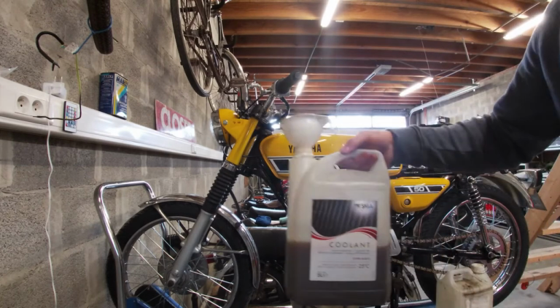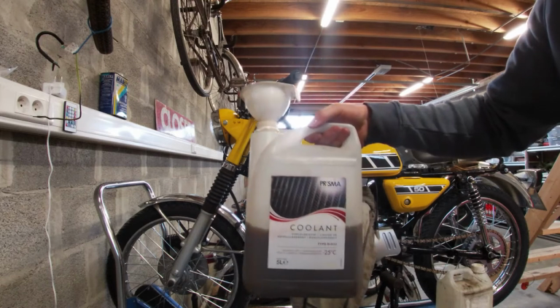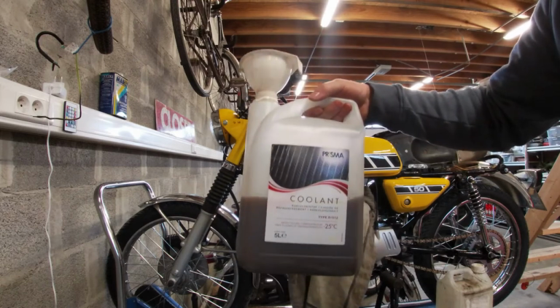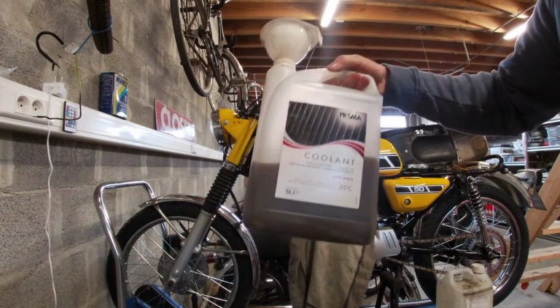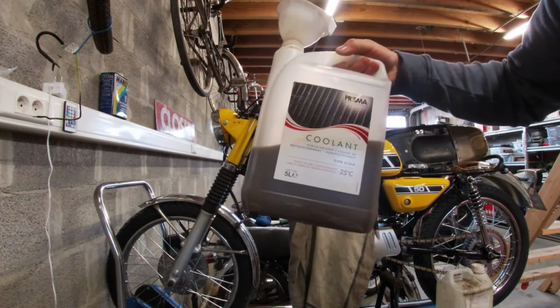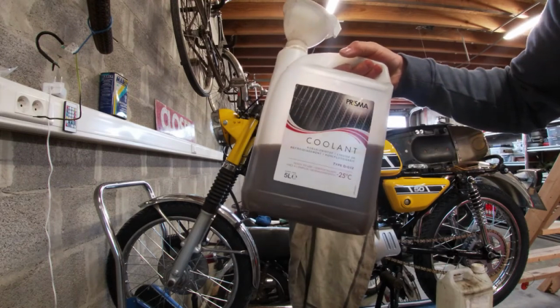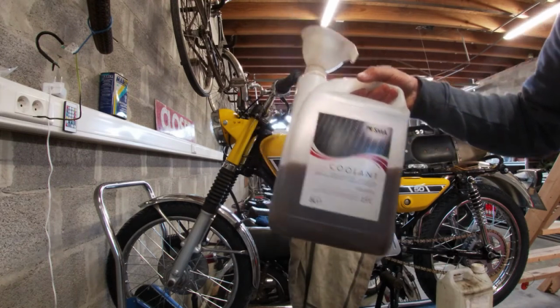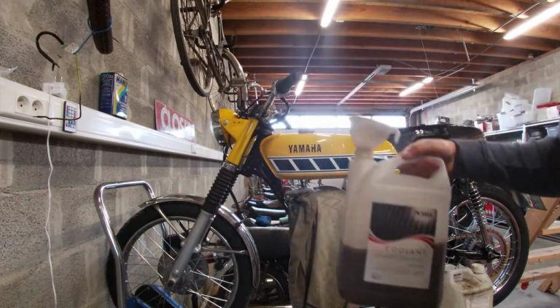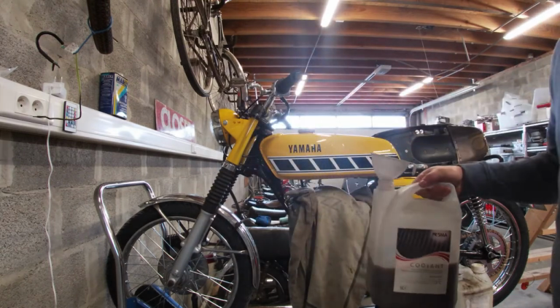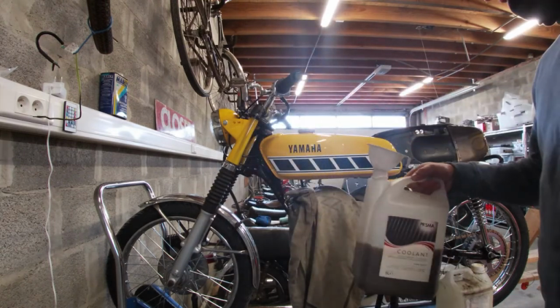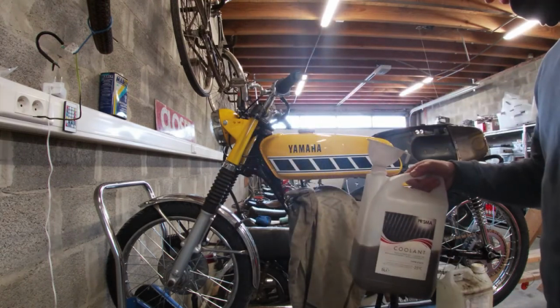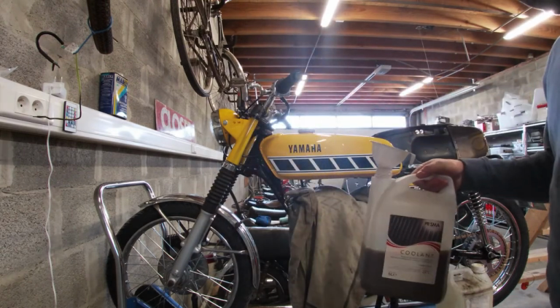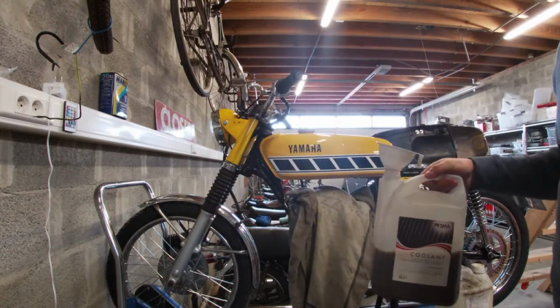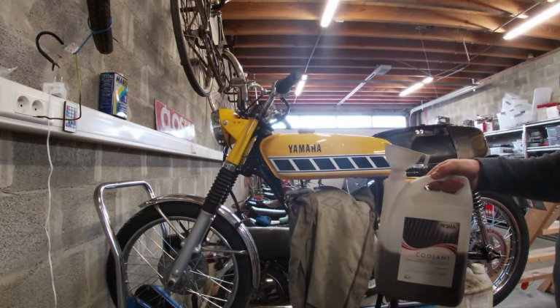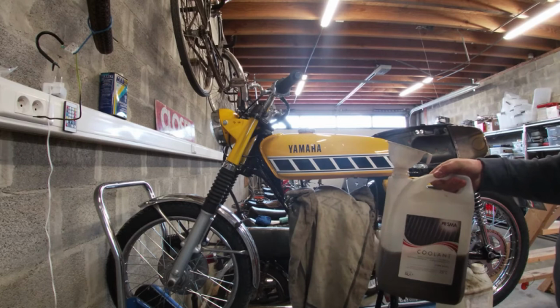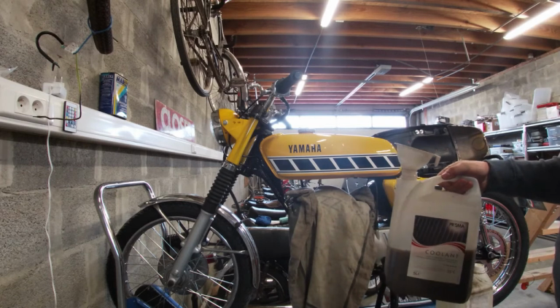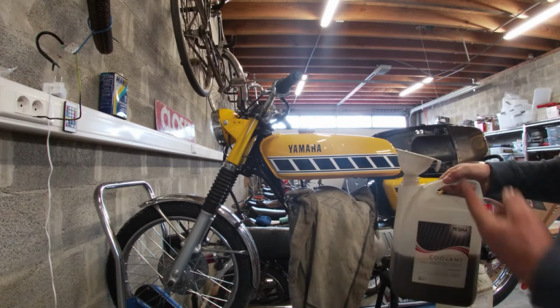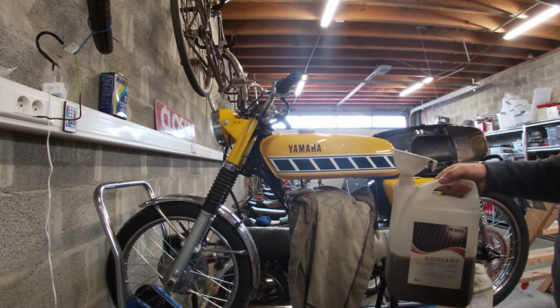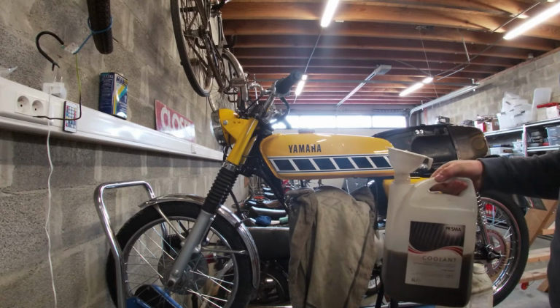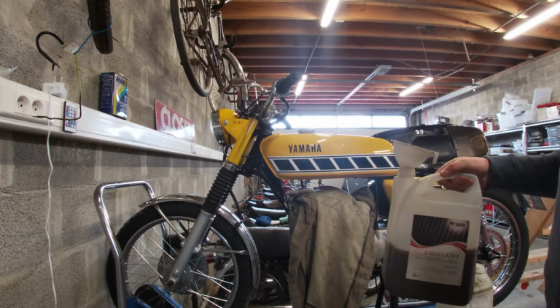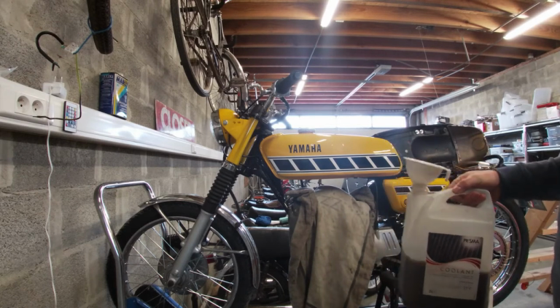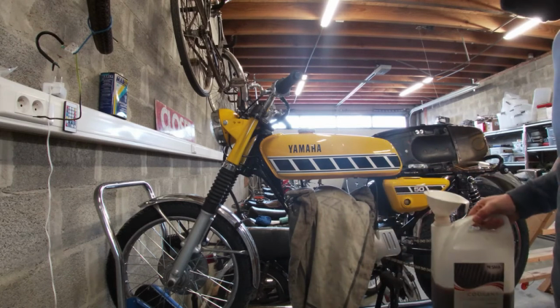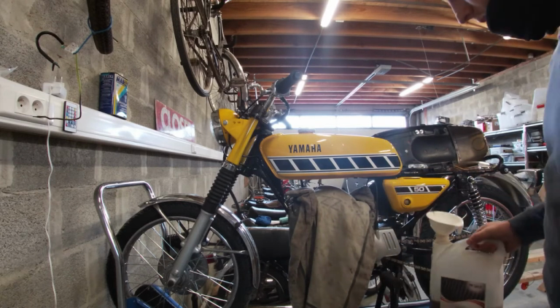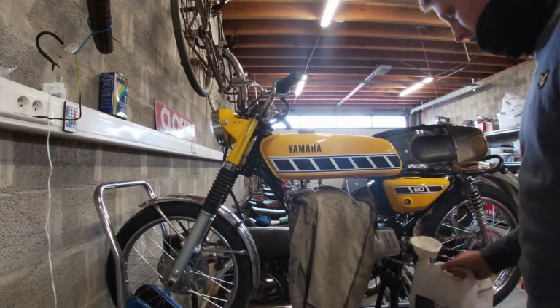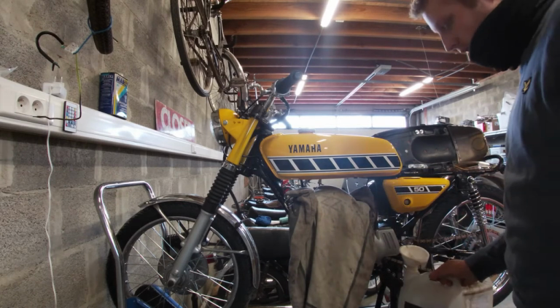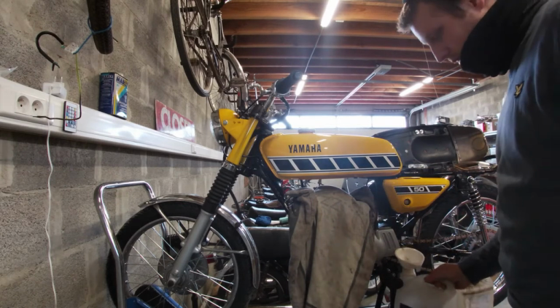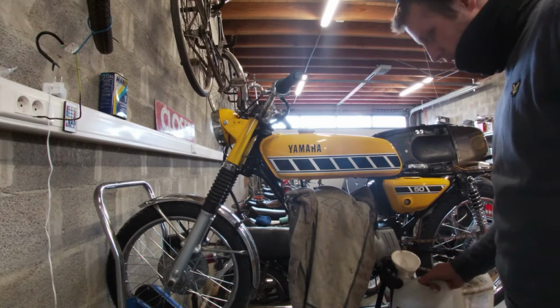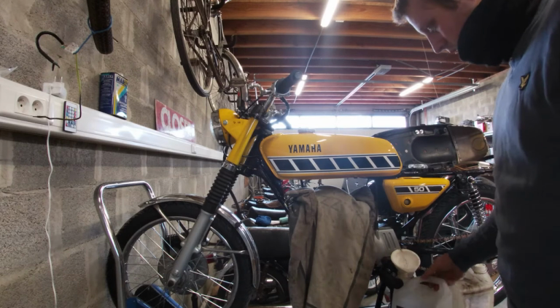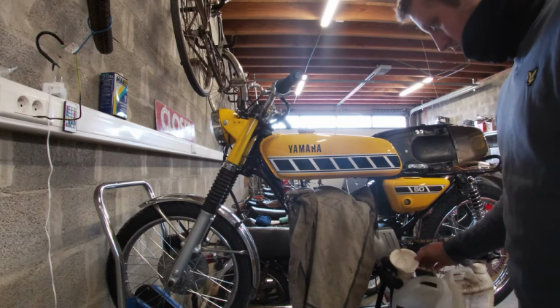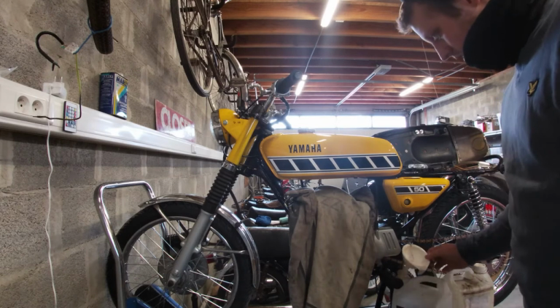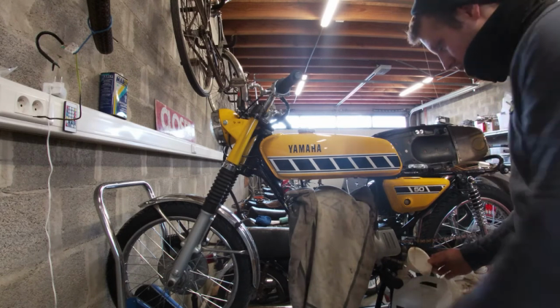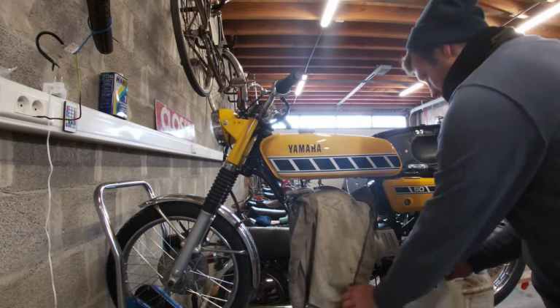I hope we got most of the dirt out of it. Now I'm going to remount the tank properly and clean the carb again — hopefully it stays alright after that.